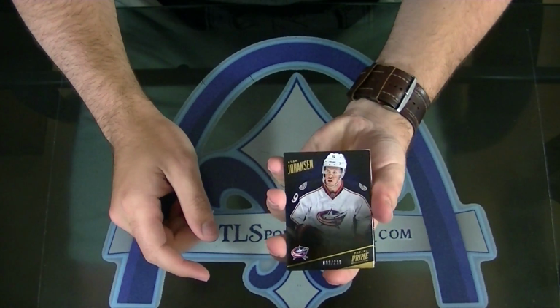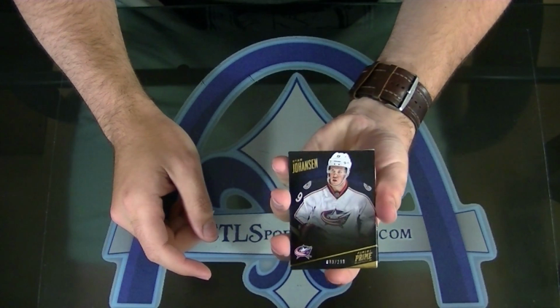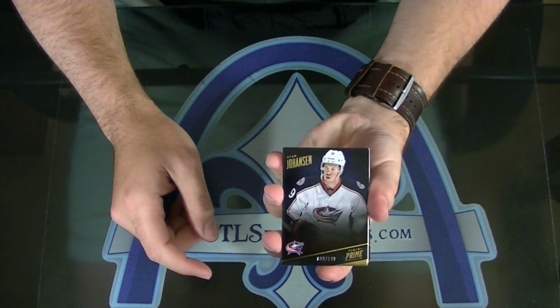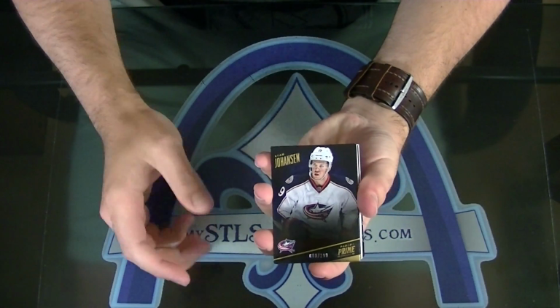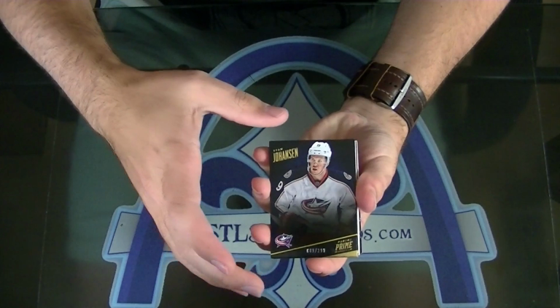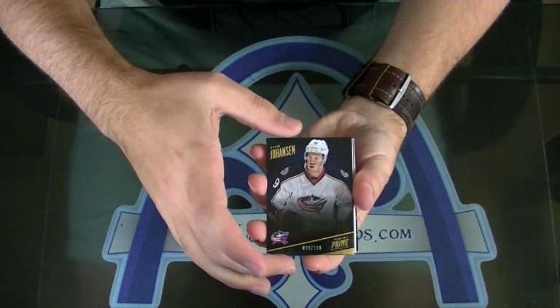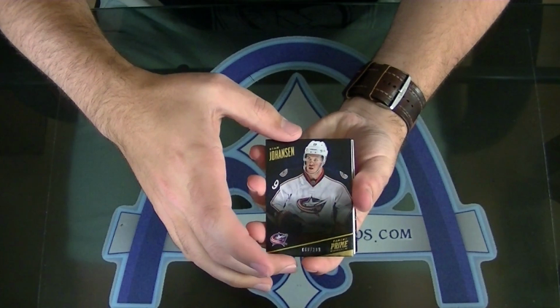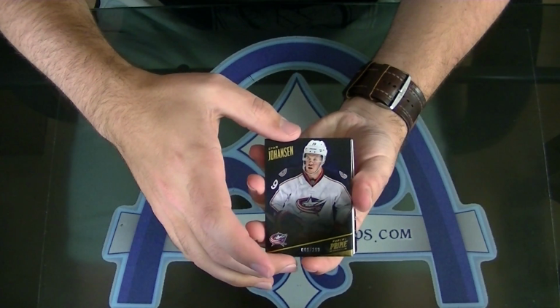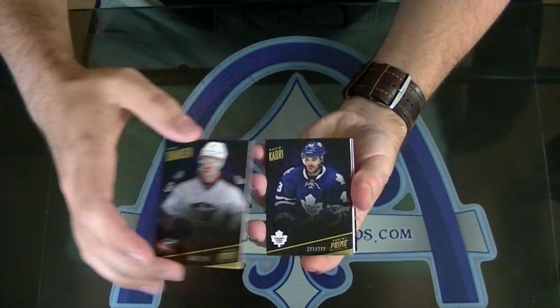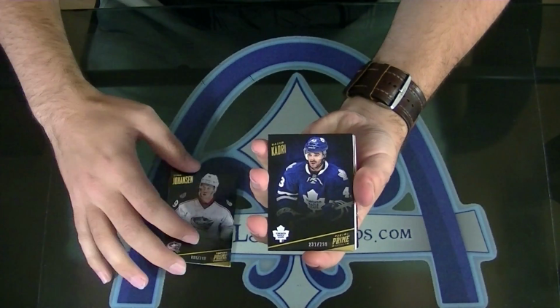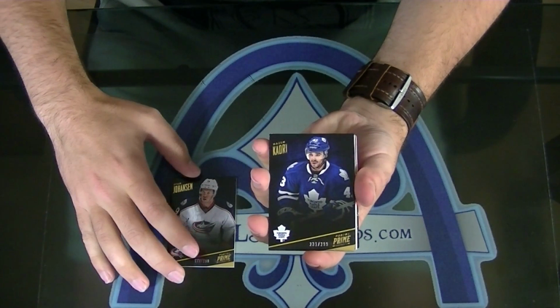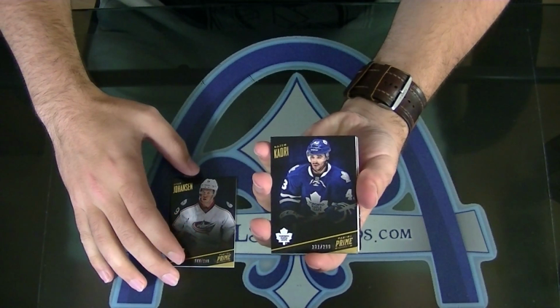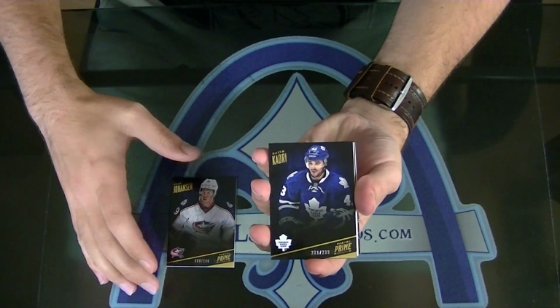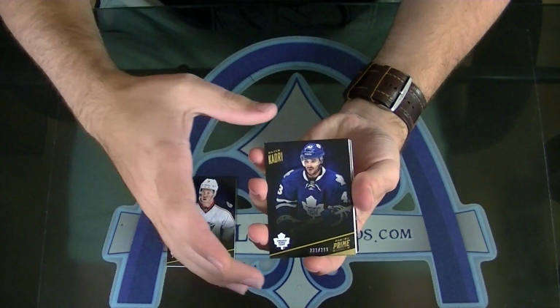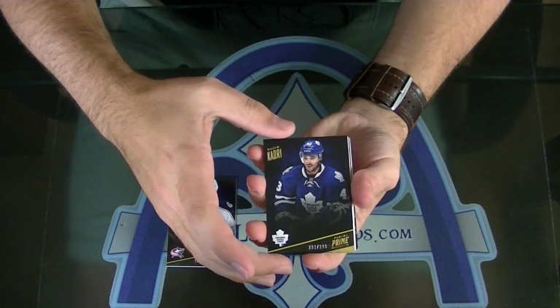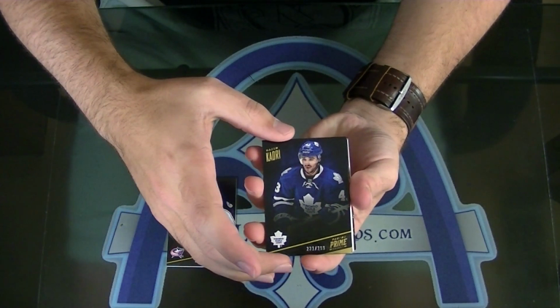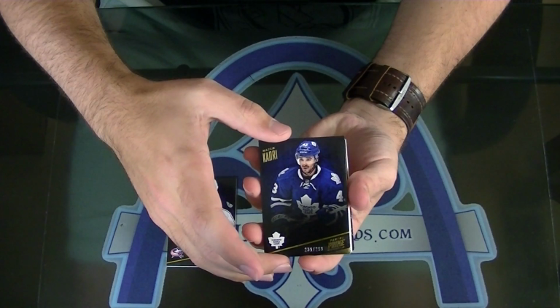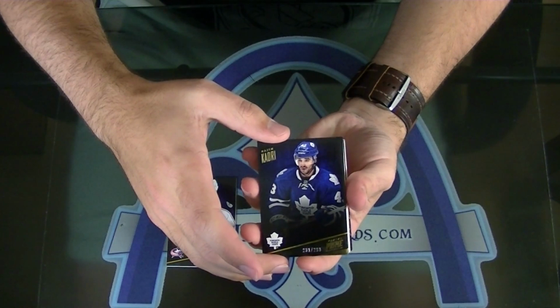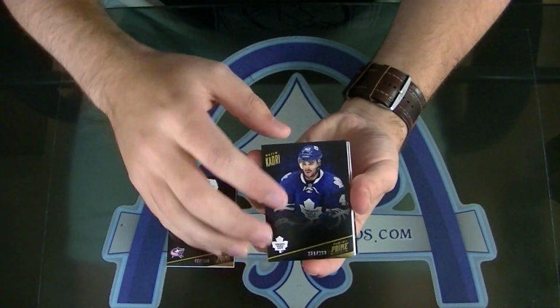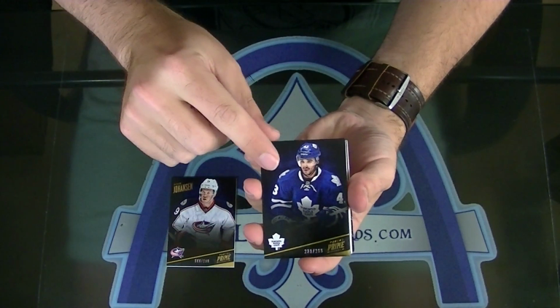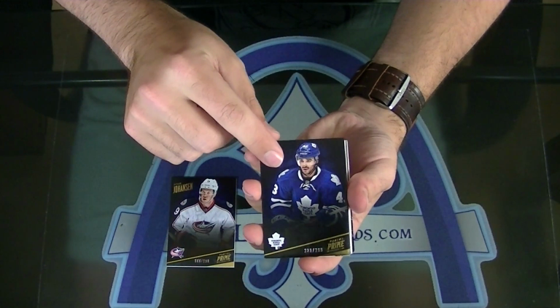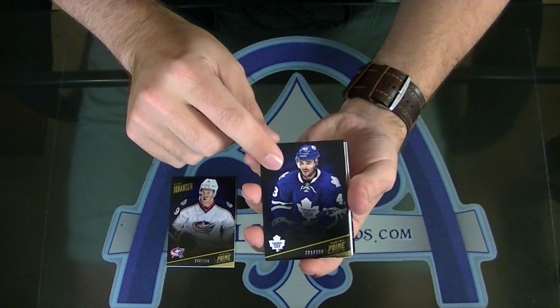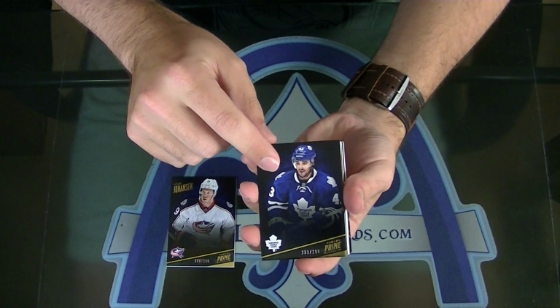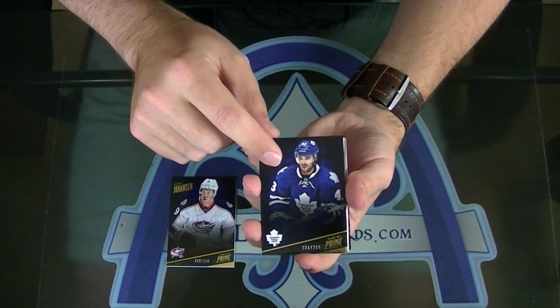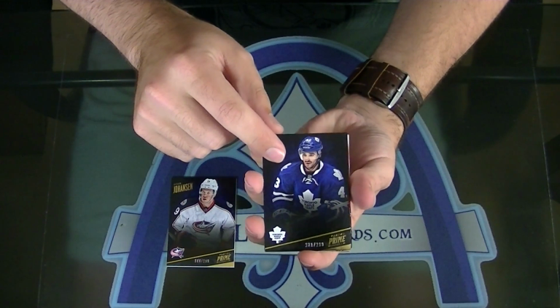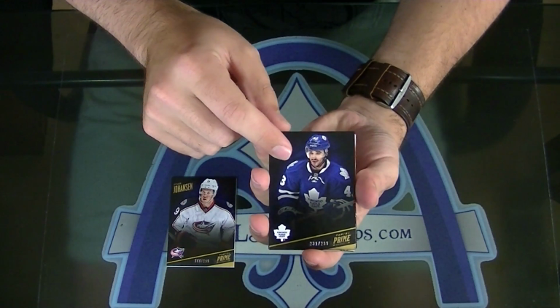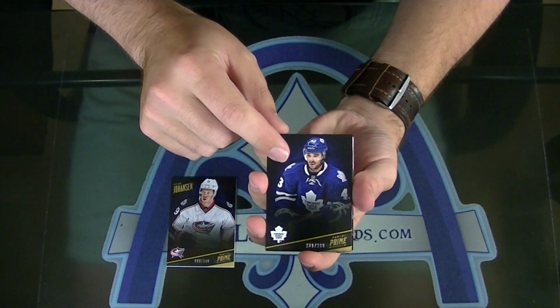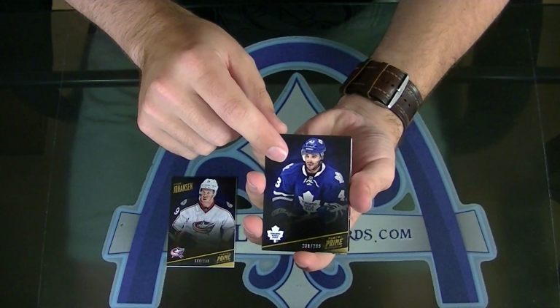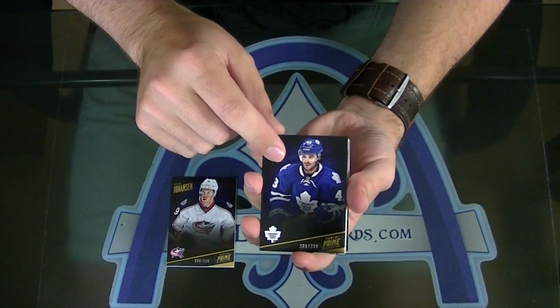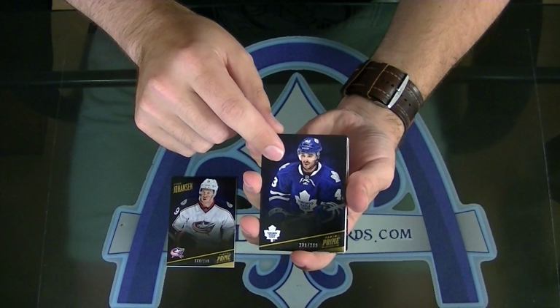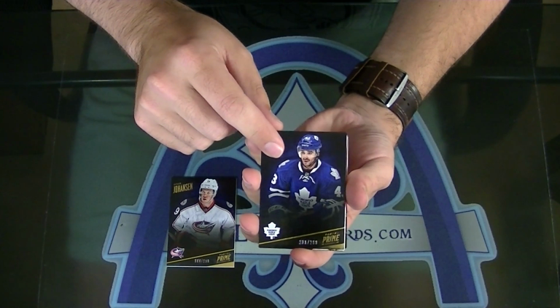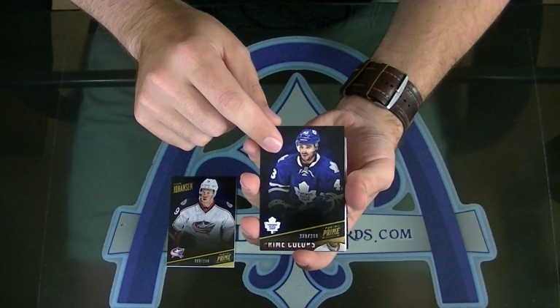Ryan Johansen to $2.99. Nazem Kadri to $2.99, oh boy. I think we got like extra ones on this one. This is our sixth Prime Color and we still haven't had our rookie one.